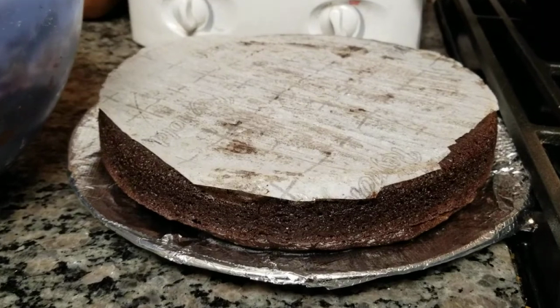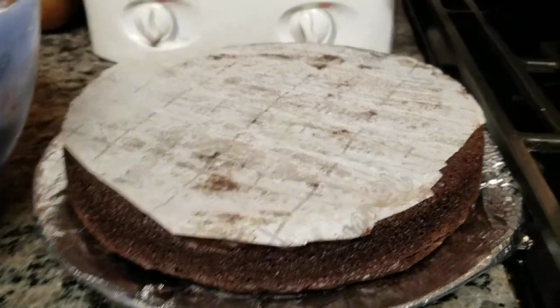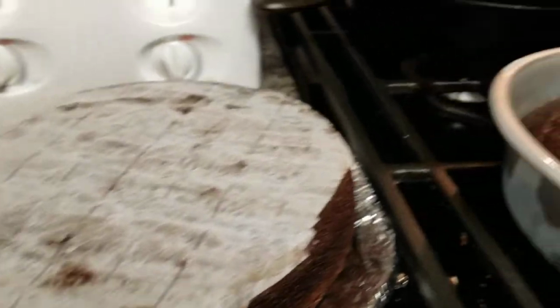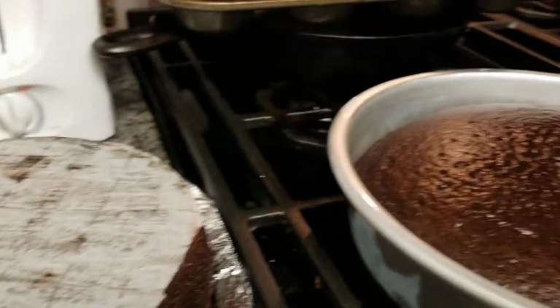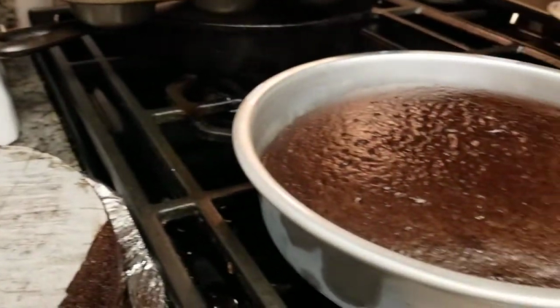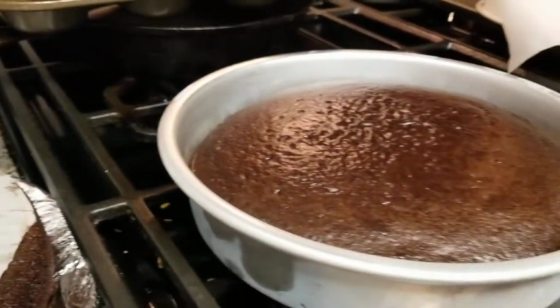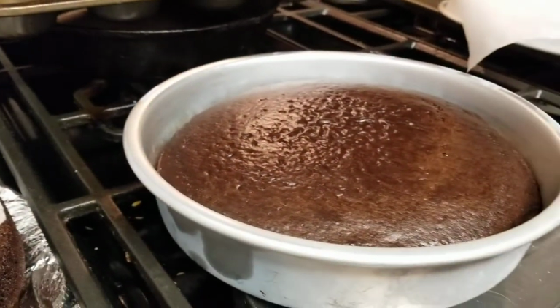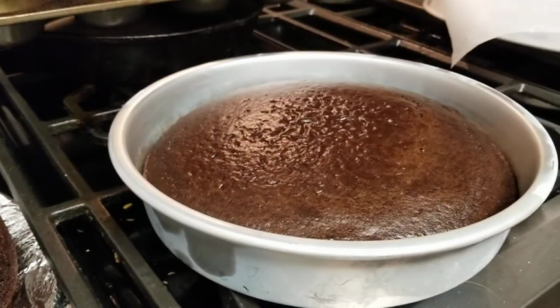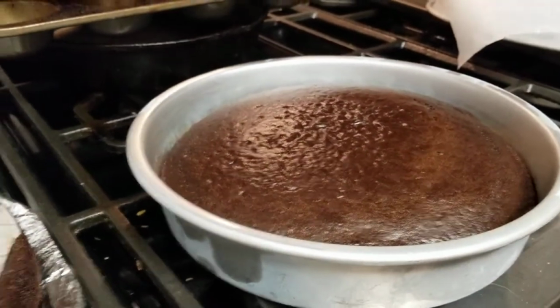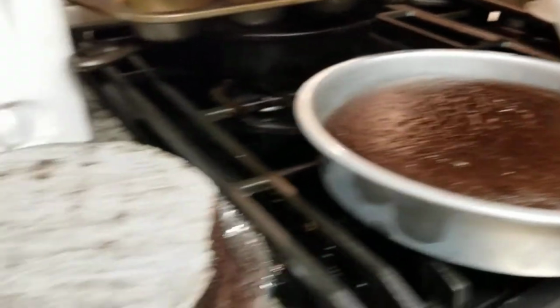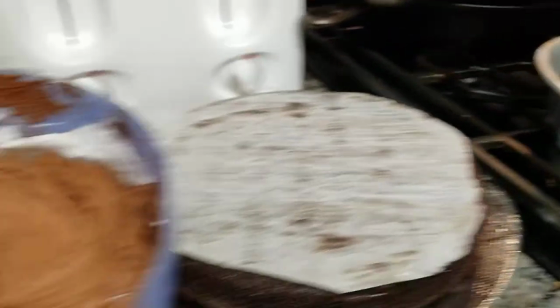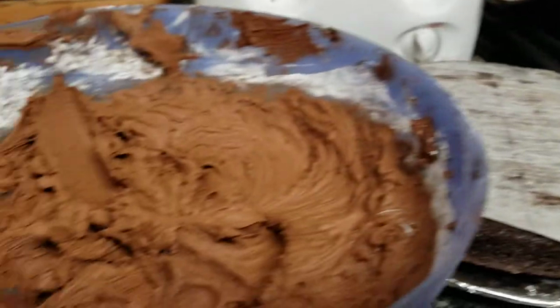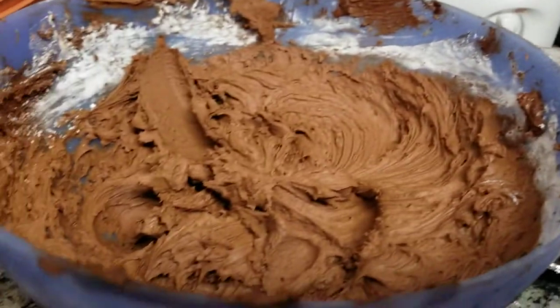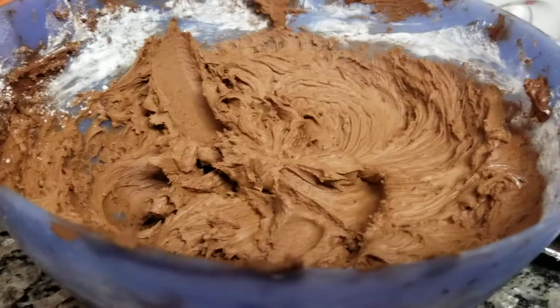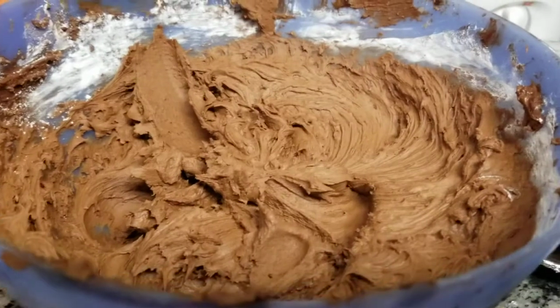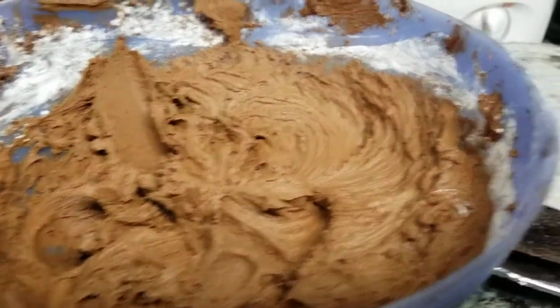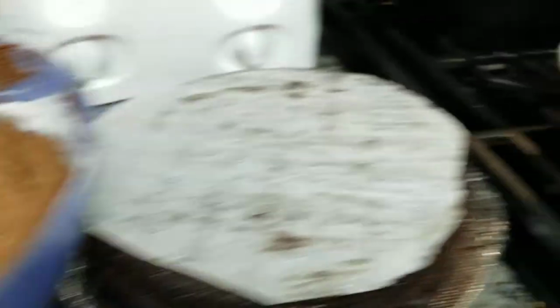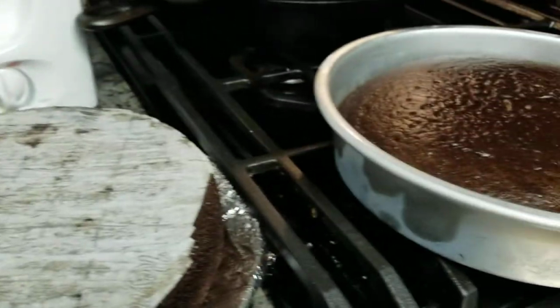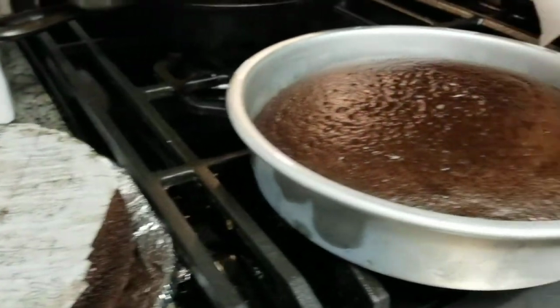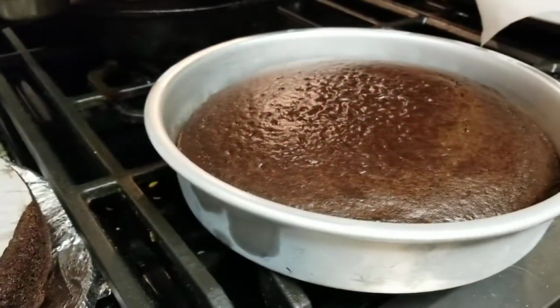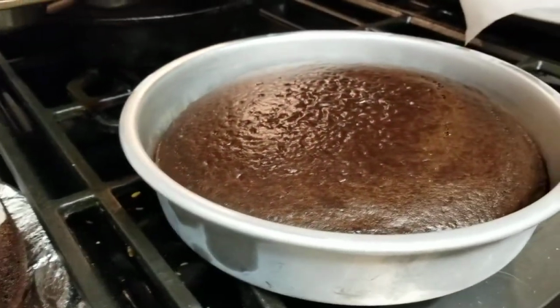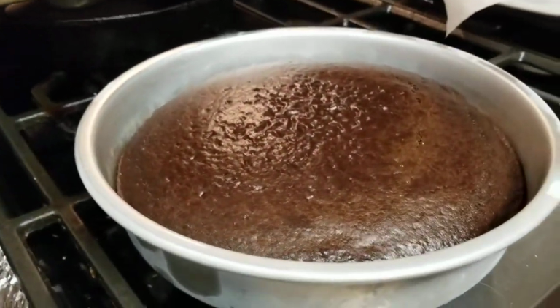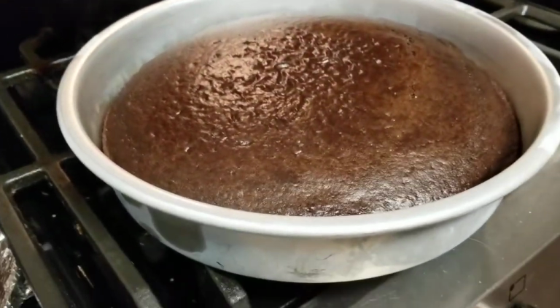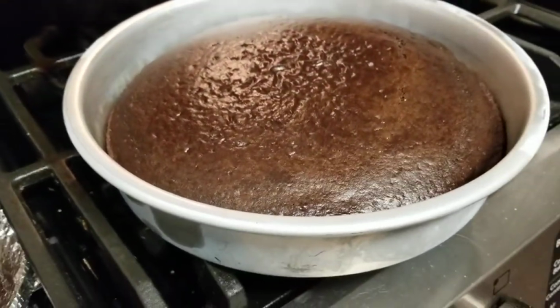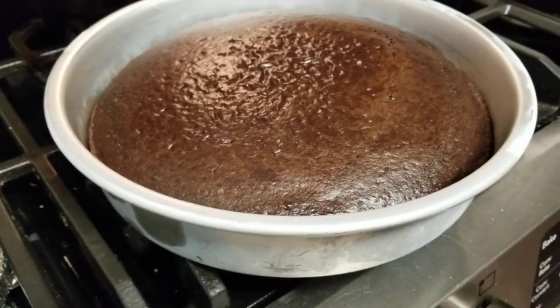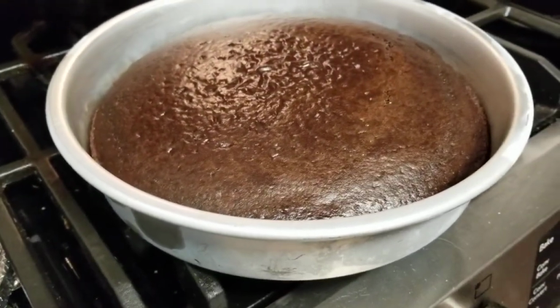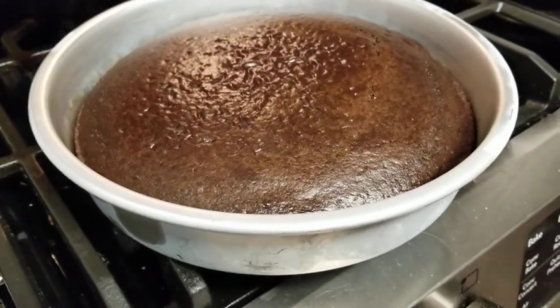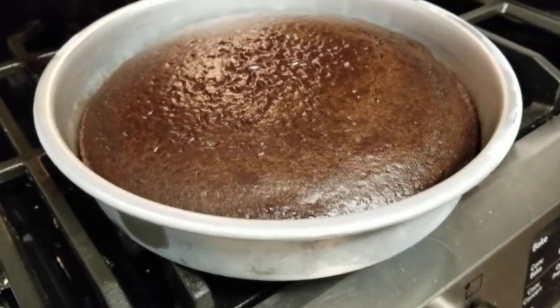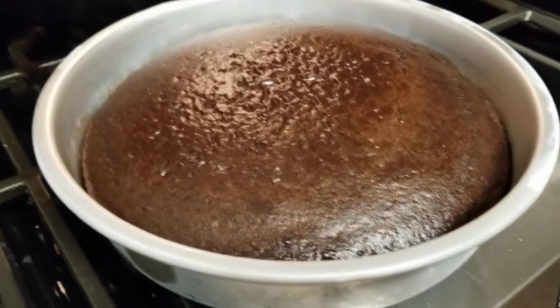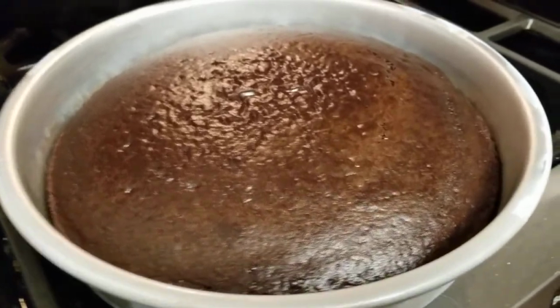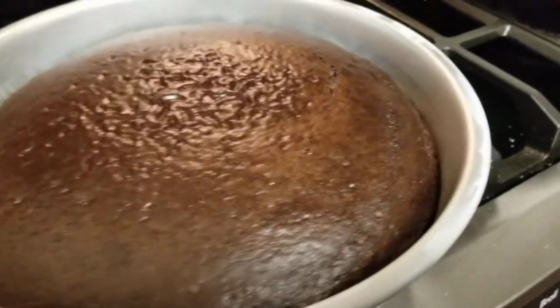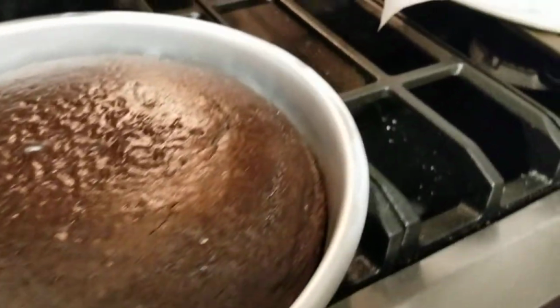Buttermilk and whole milk? No, no buttermilk in the frosting — whole milk, no buttermilk. But there is buttermilk in the cake batter. Pro tip: whip the butter first. You've got to whip it first.